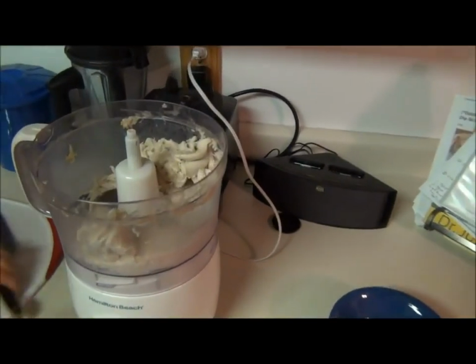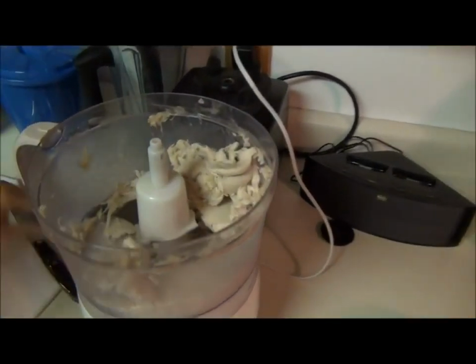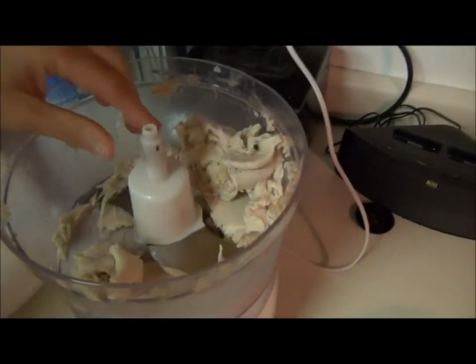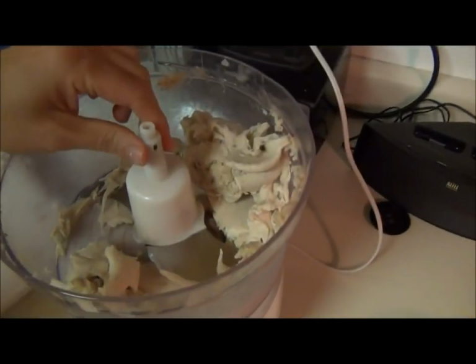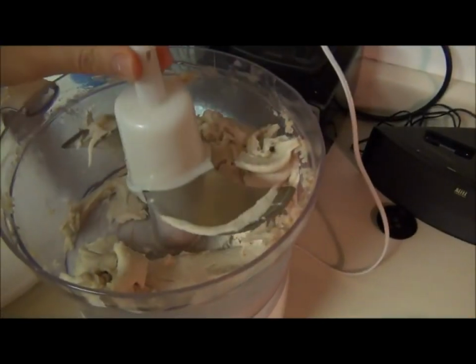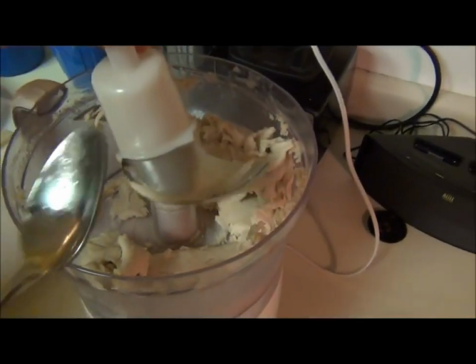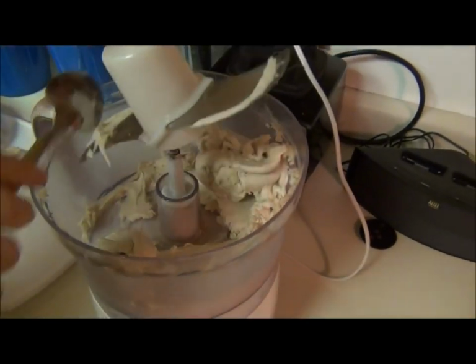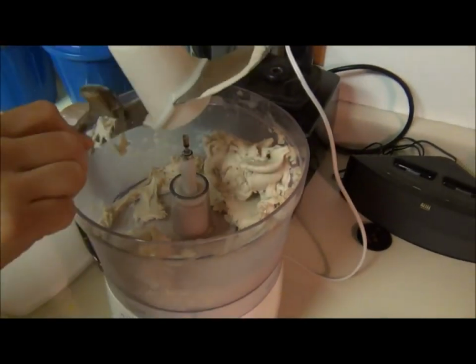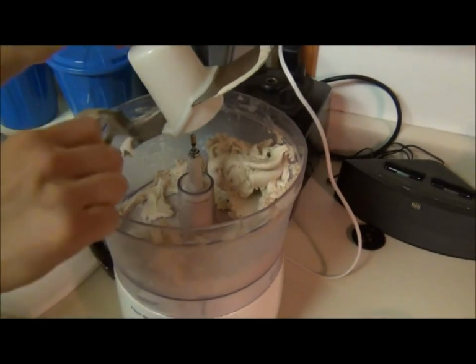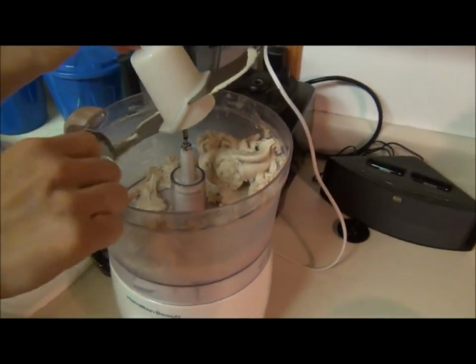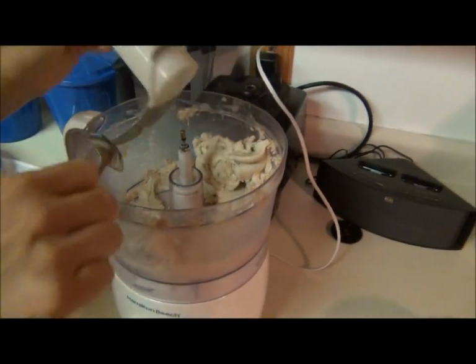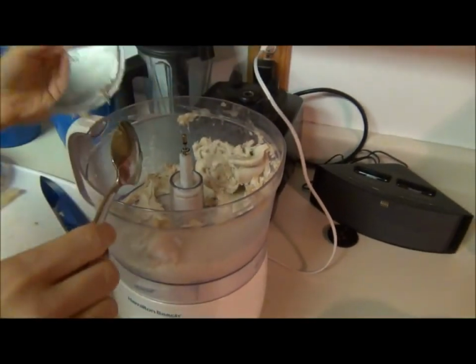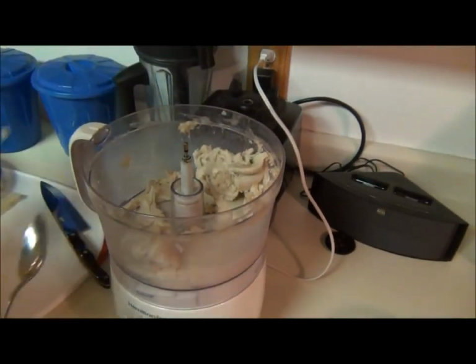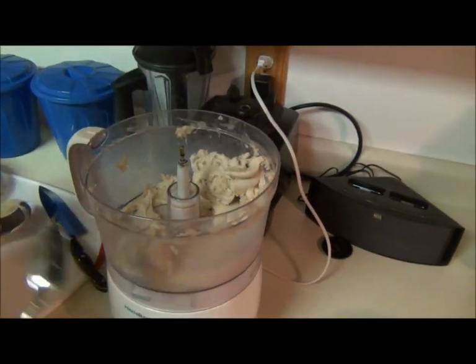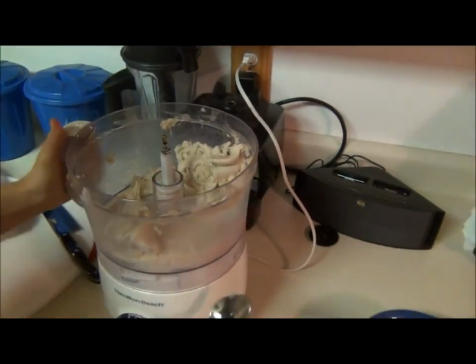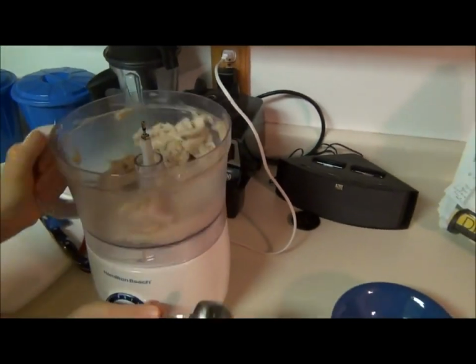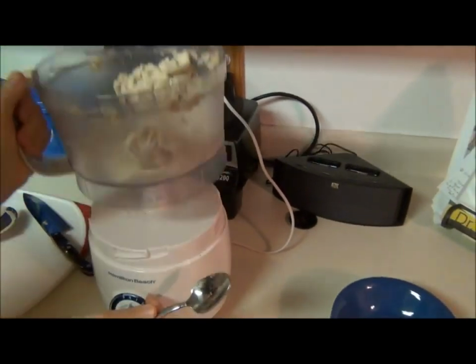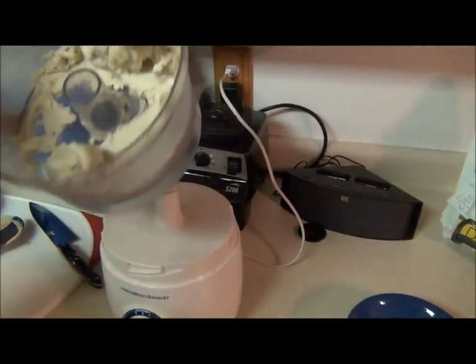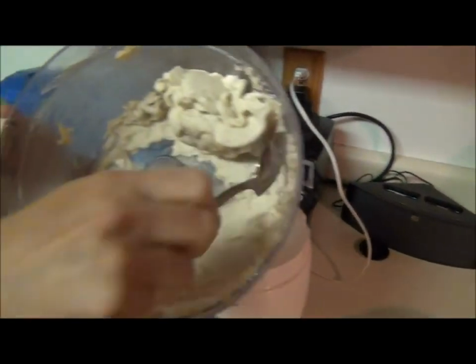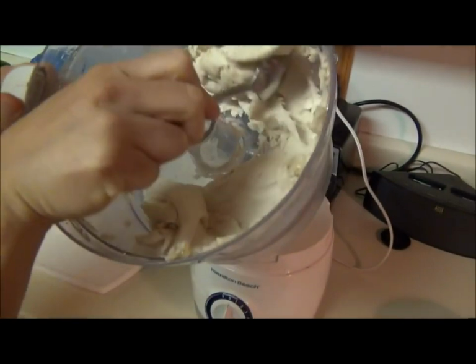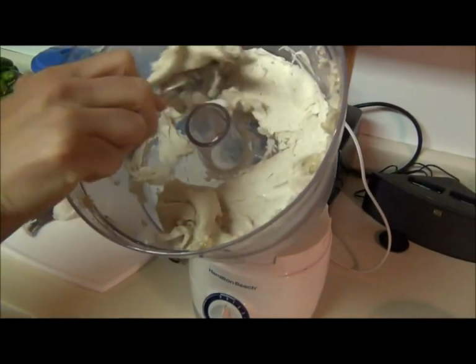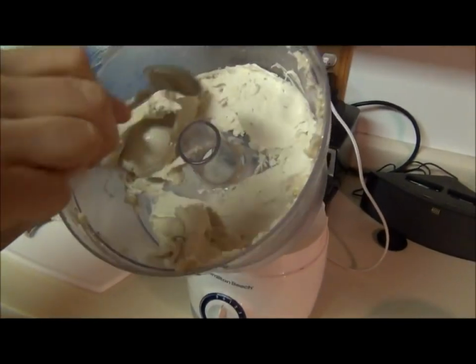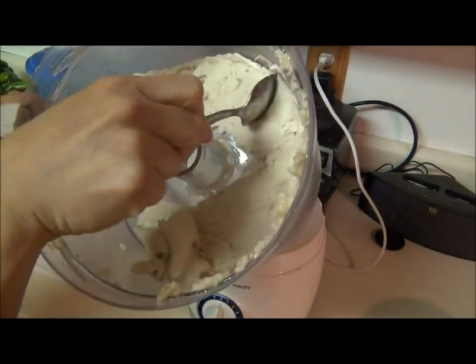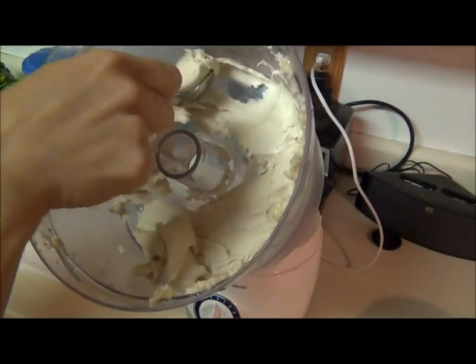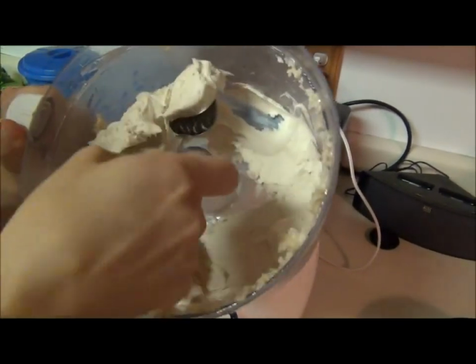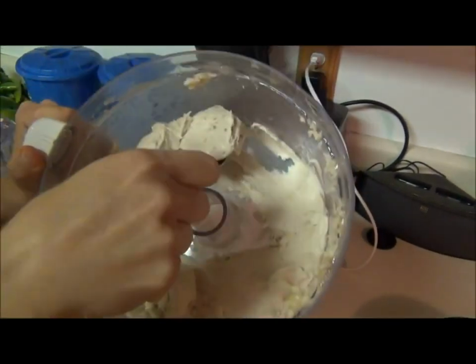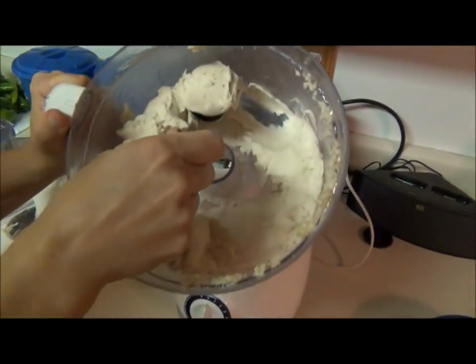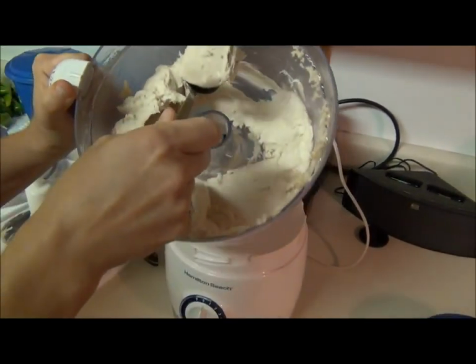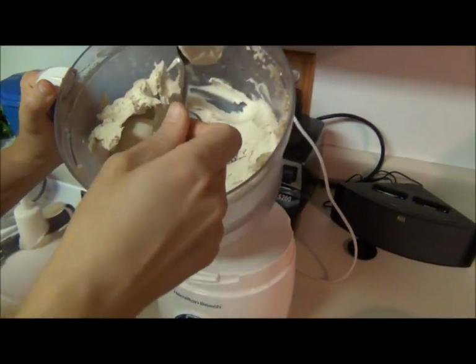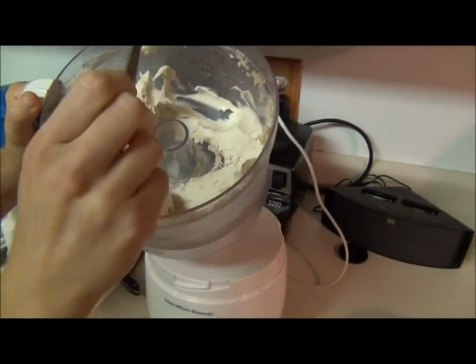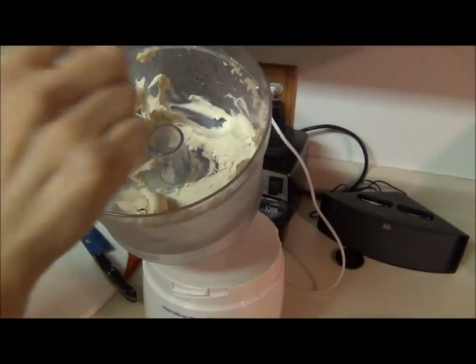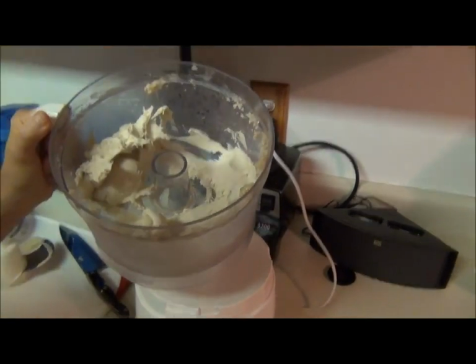A little faith and perseverance gets you there. It's like hard-serve ice cream.